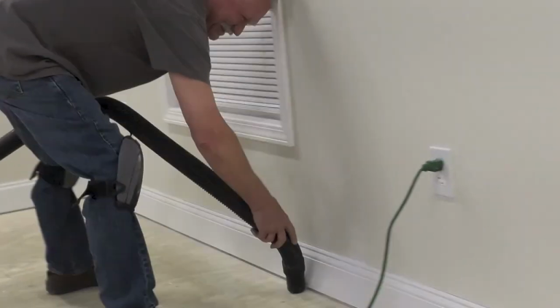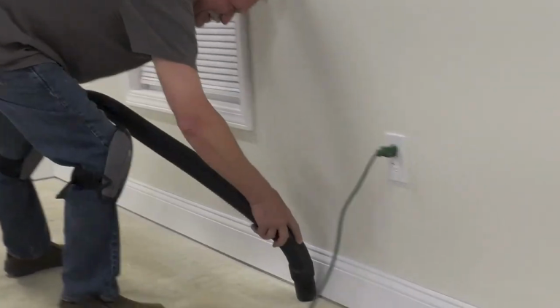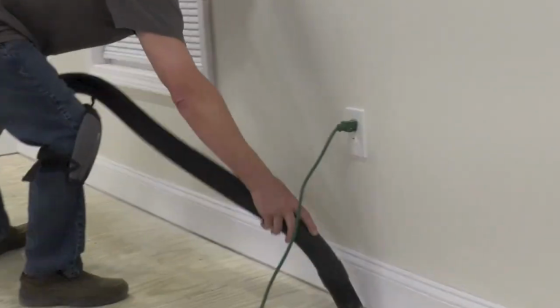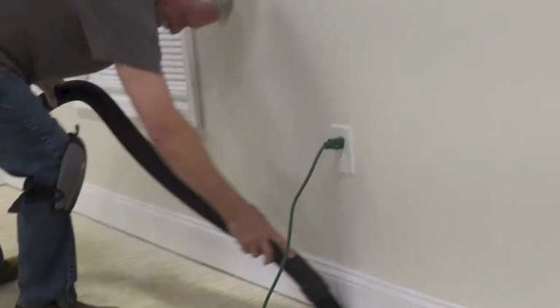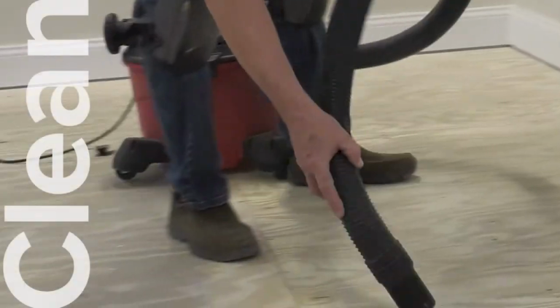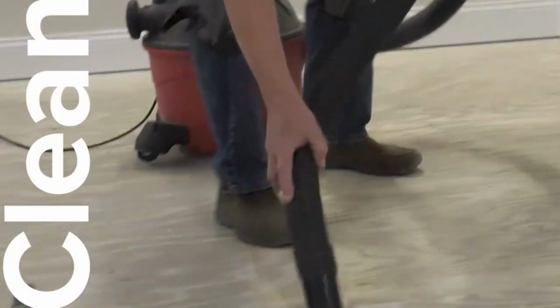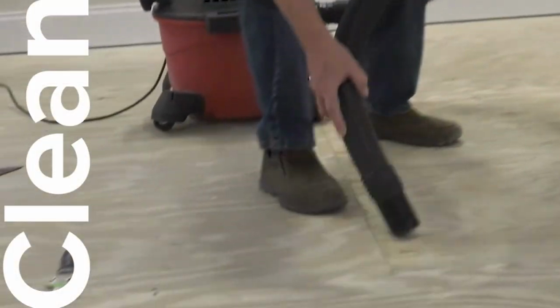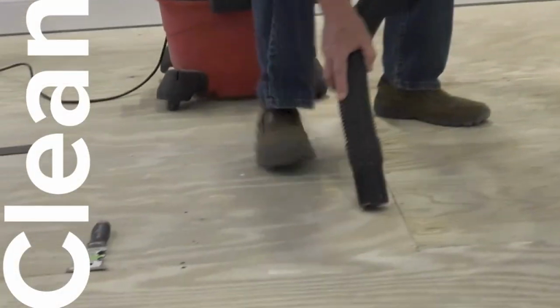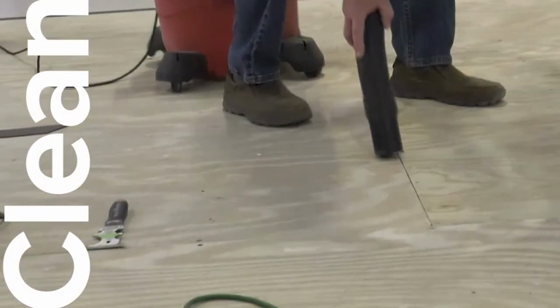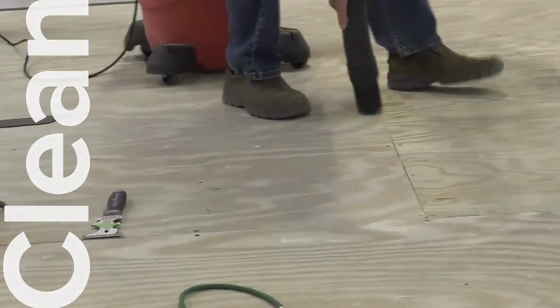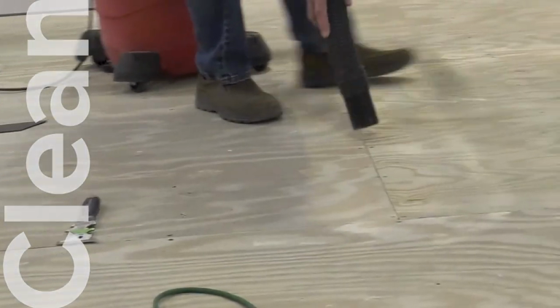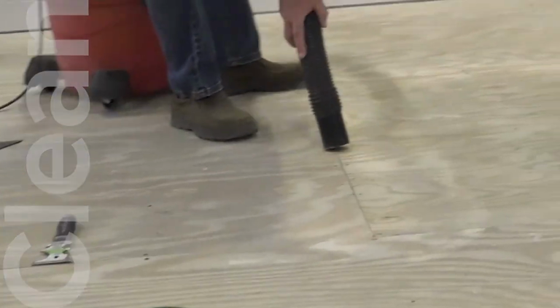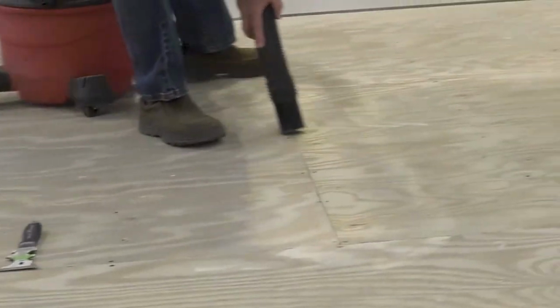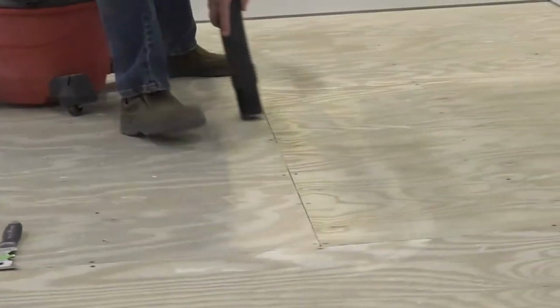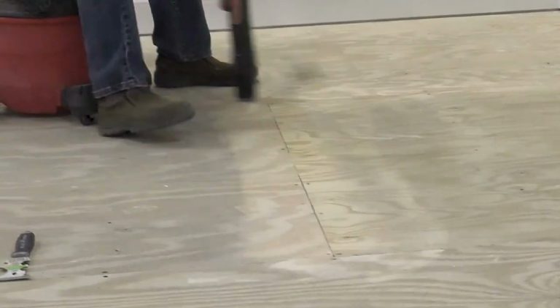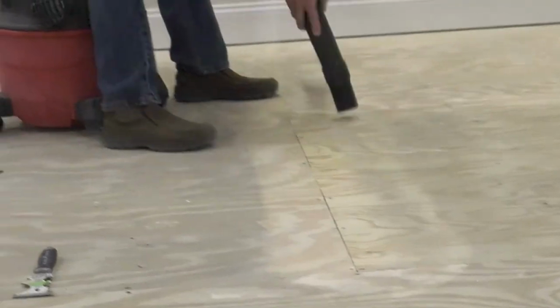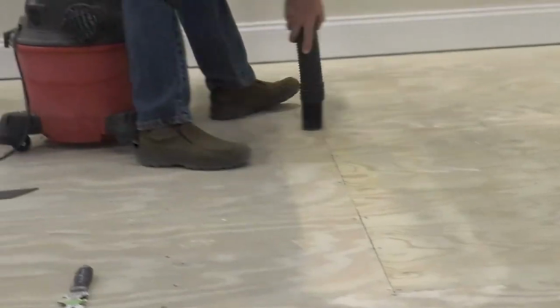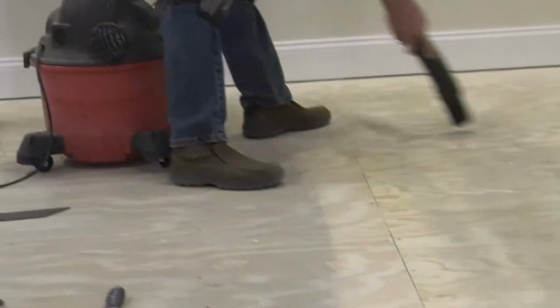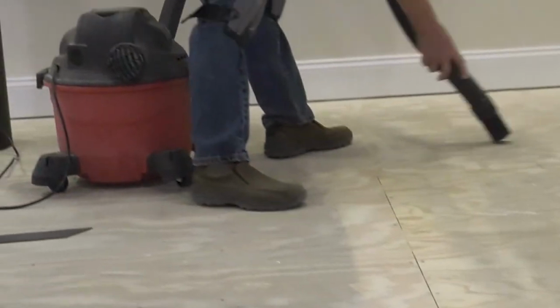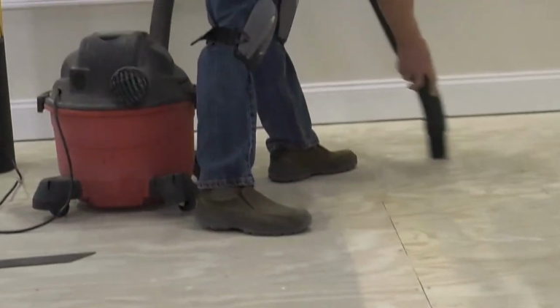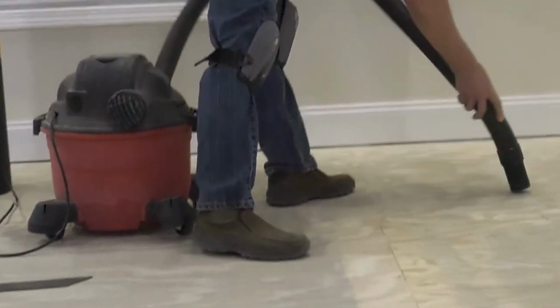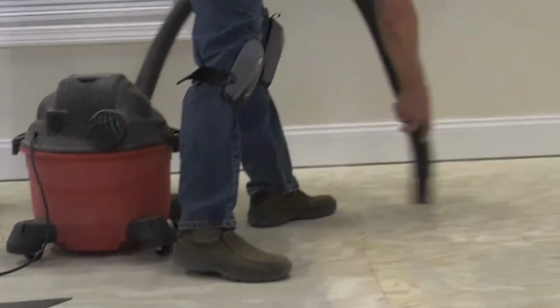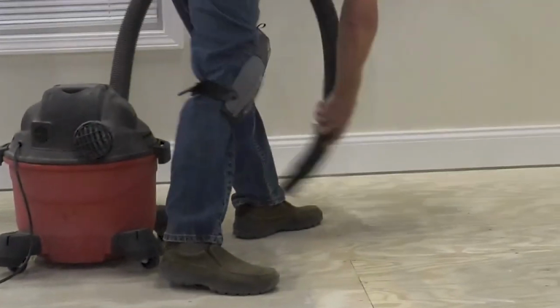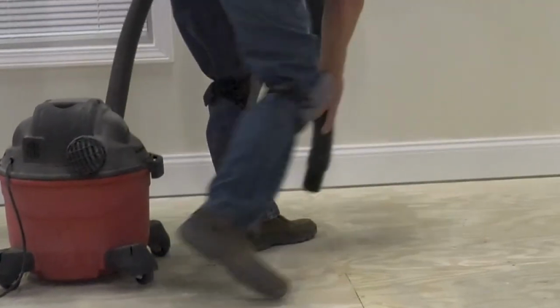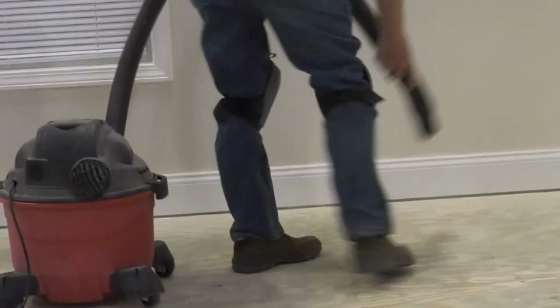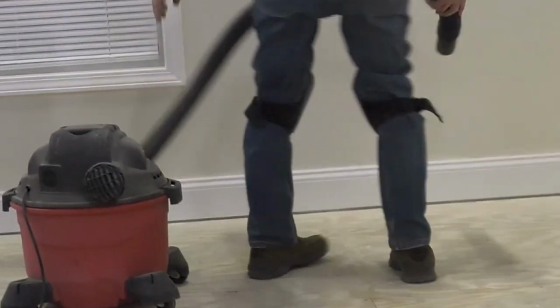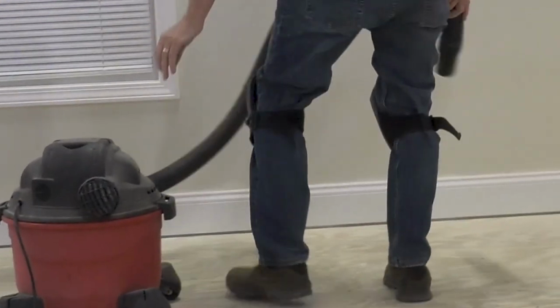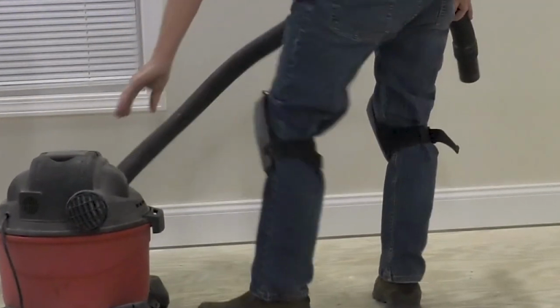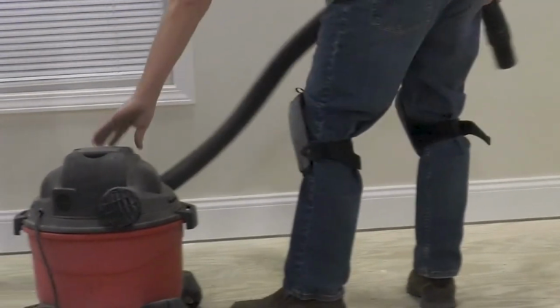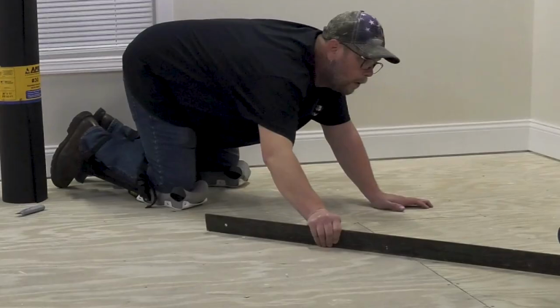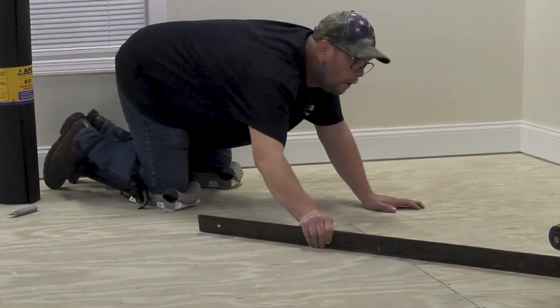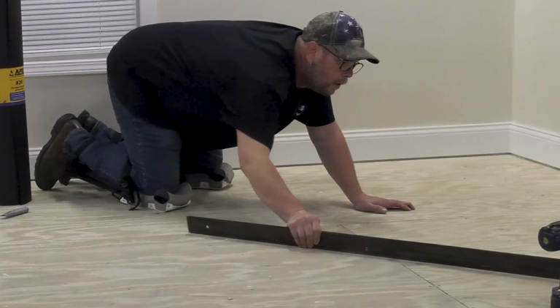First, ensure that your subfloor is clean, meaning it's free of debris, dust, and dirt. Use a broom, shop vac, or both to make sure it's spotless.